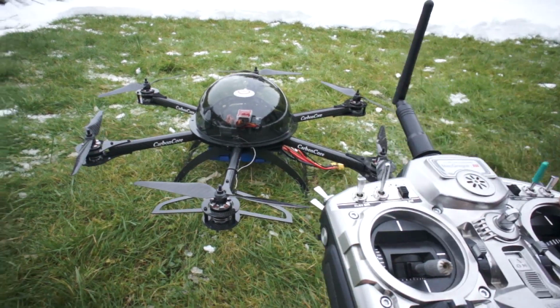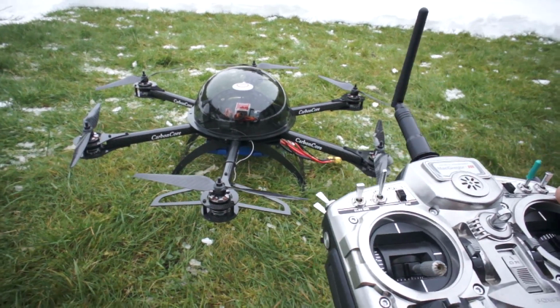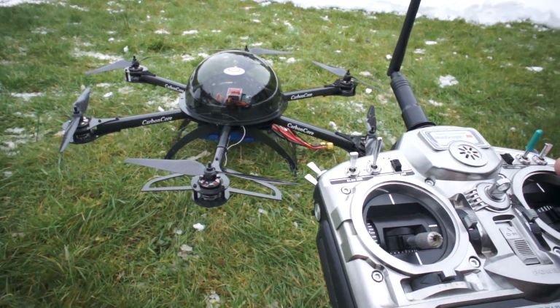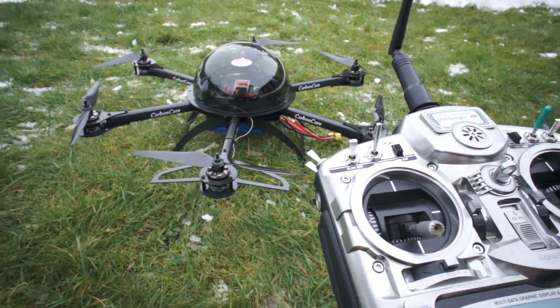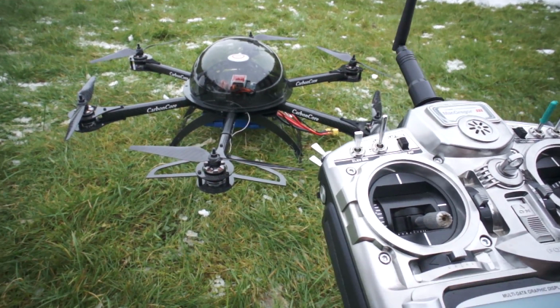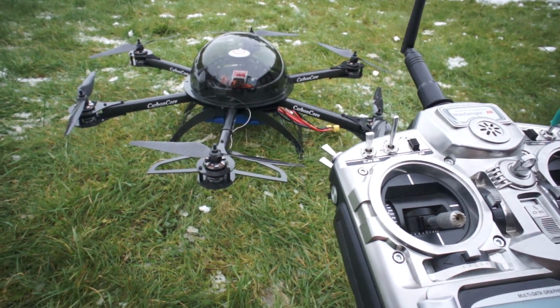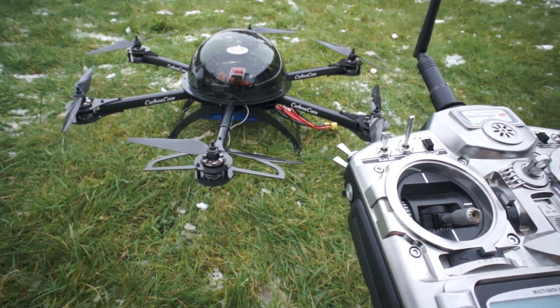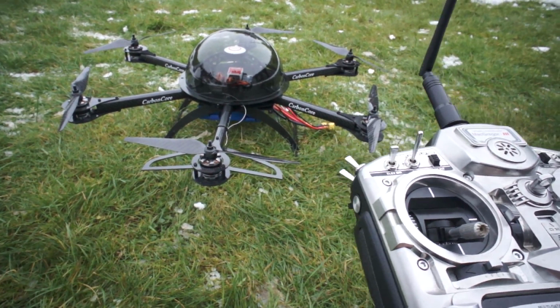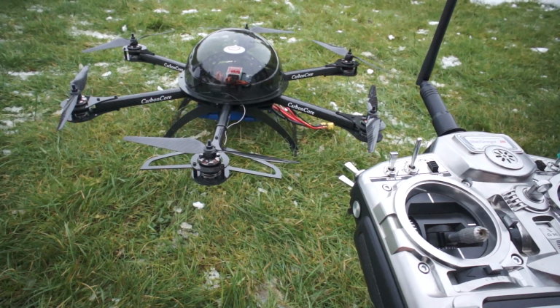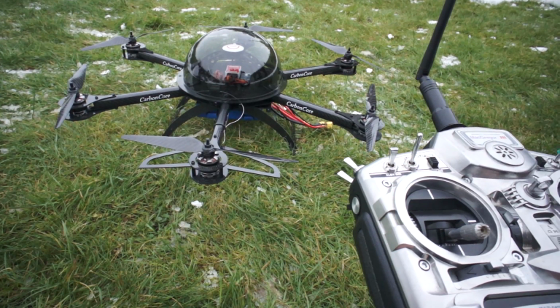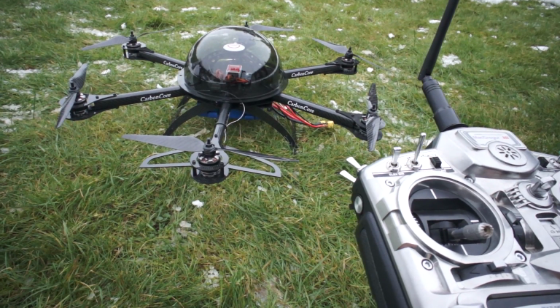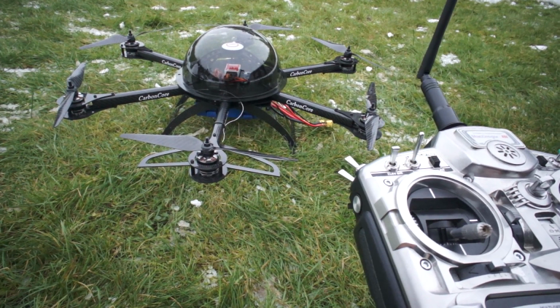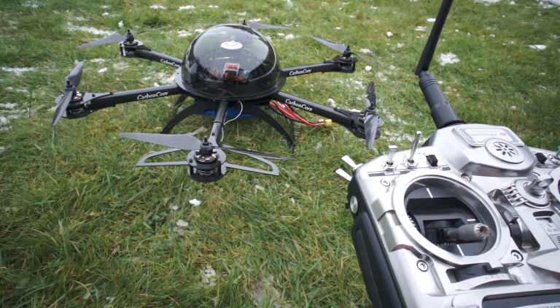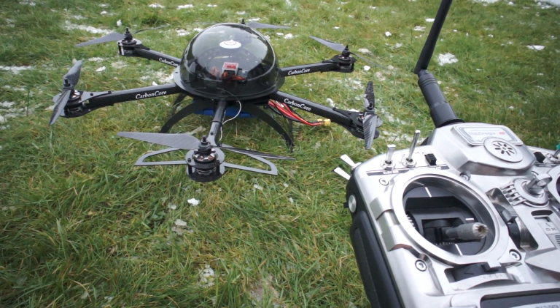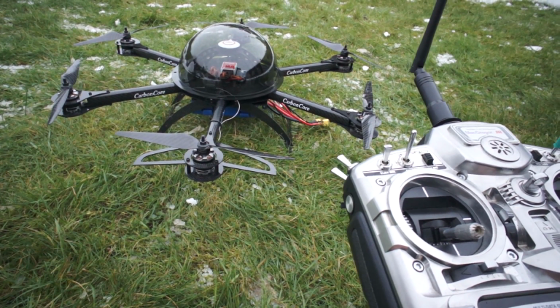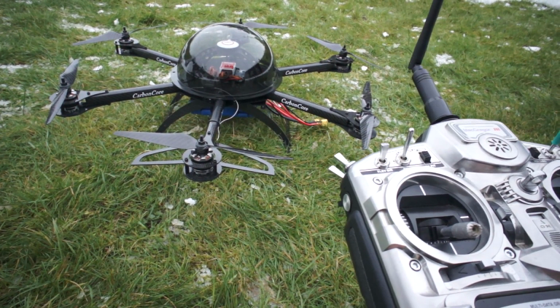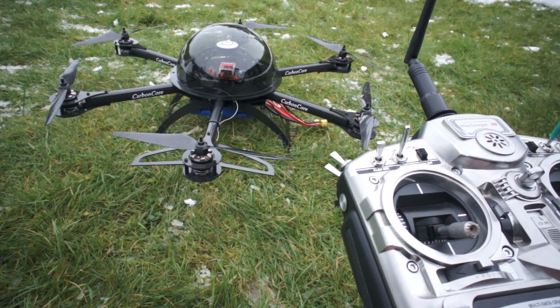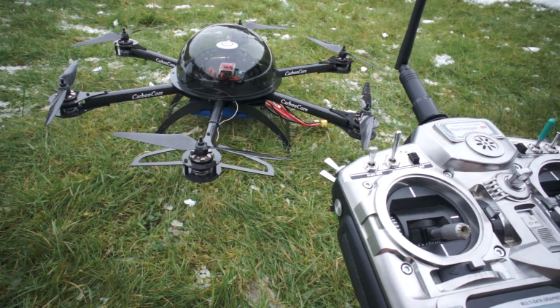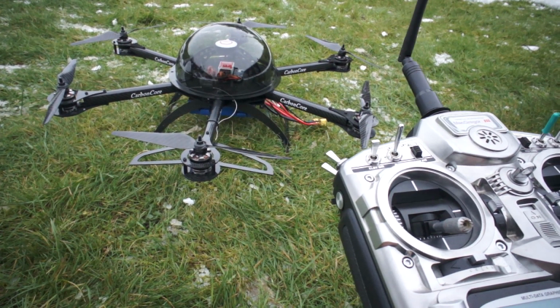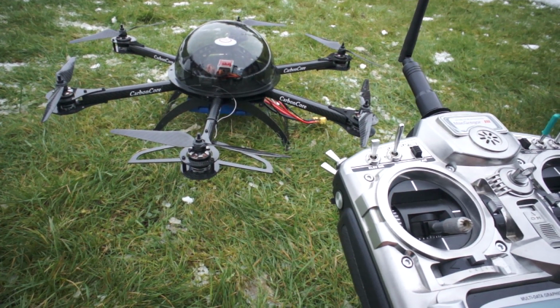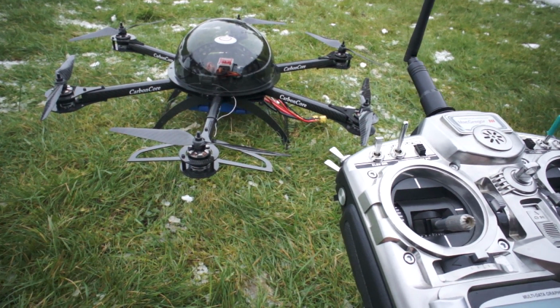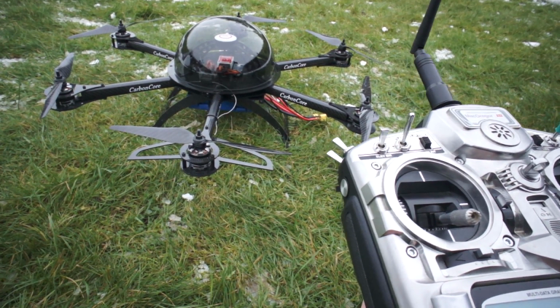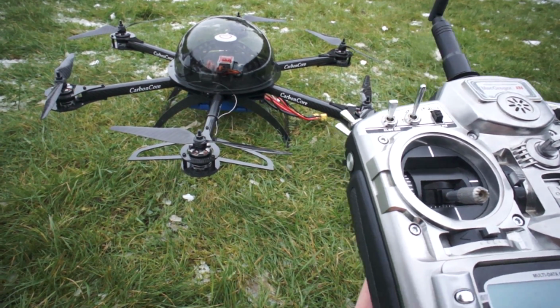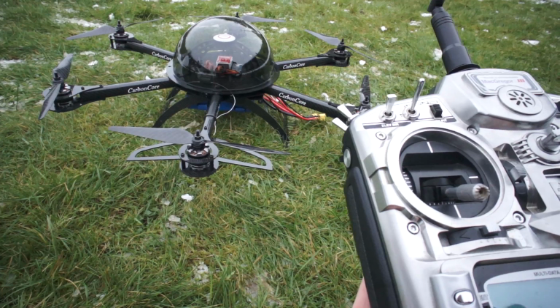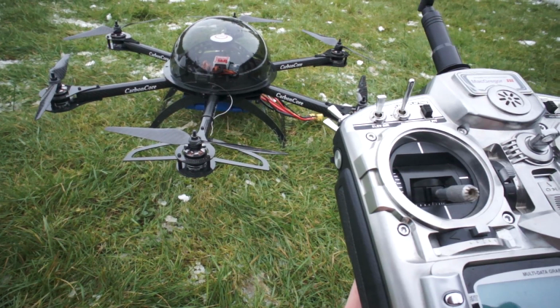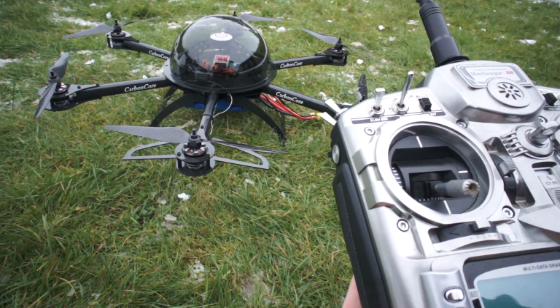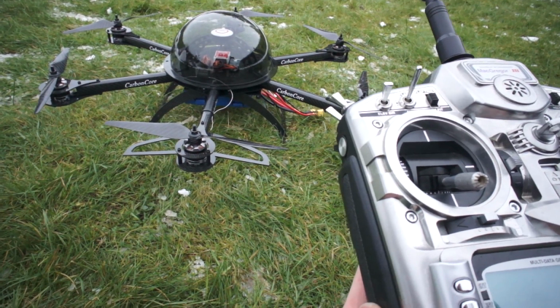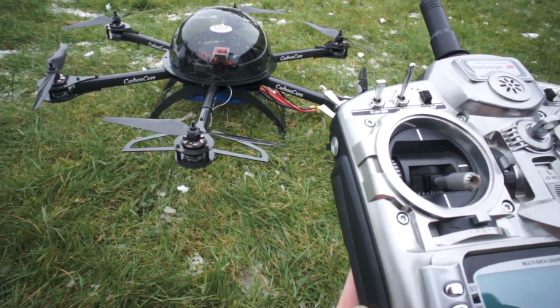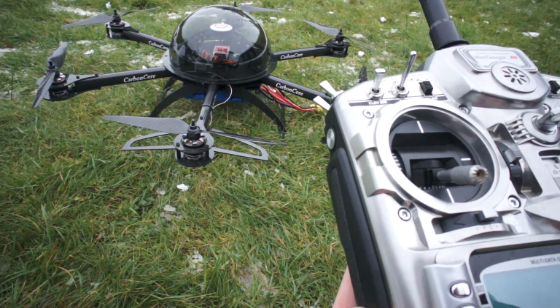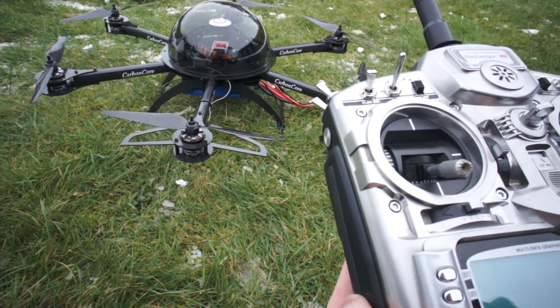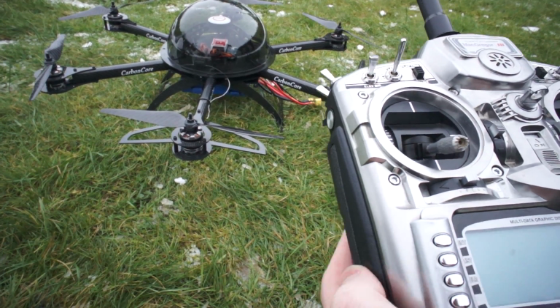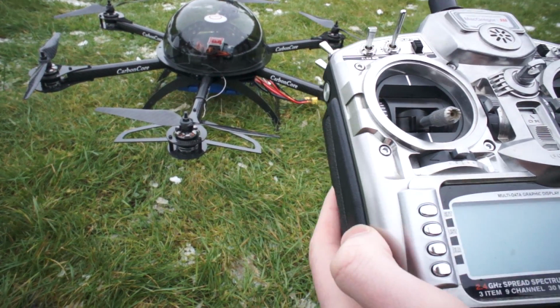Hi, you're listening to Cameron from CarbonCore and this is a Hexacopter 650 with an acrylic top dome just for display. Today I'm going to show you some settings on the DJI NASA flight controller.